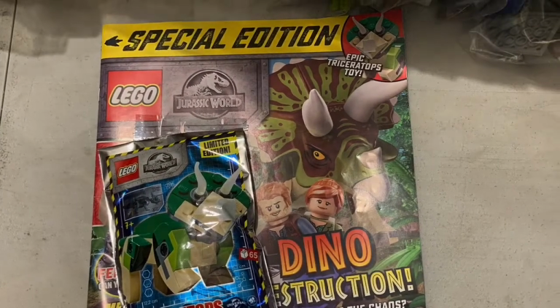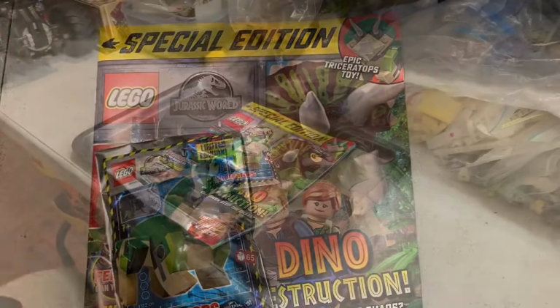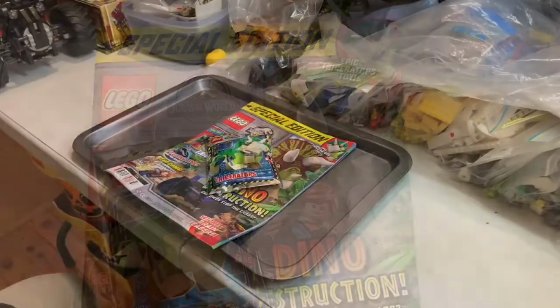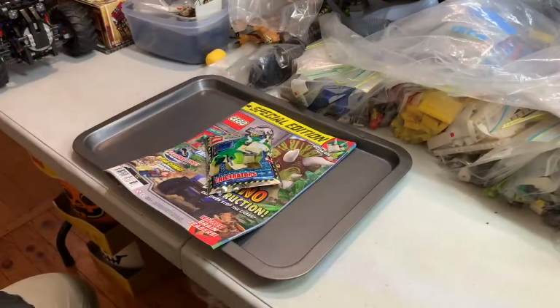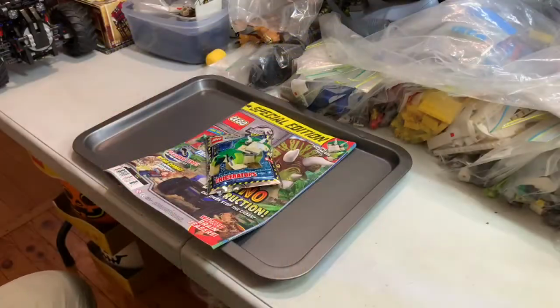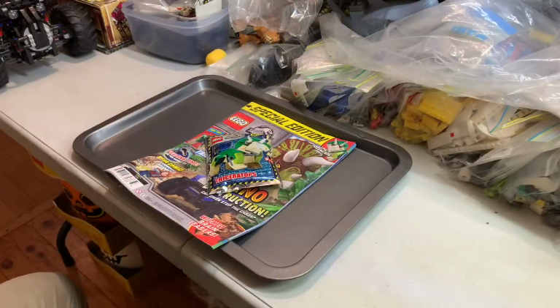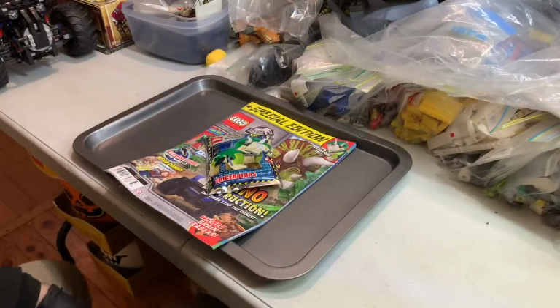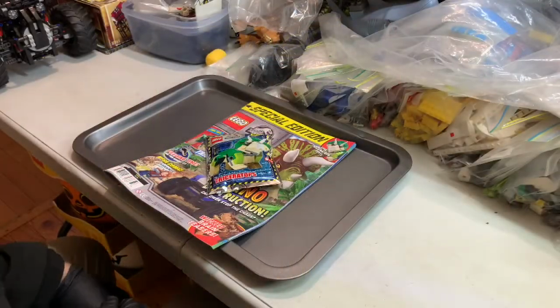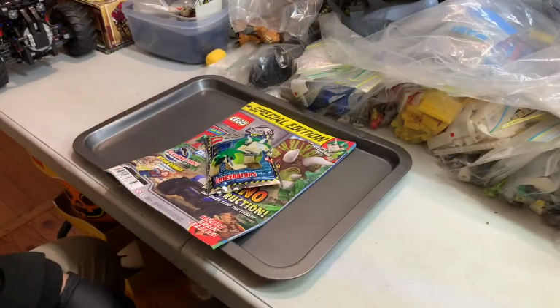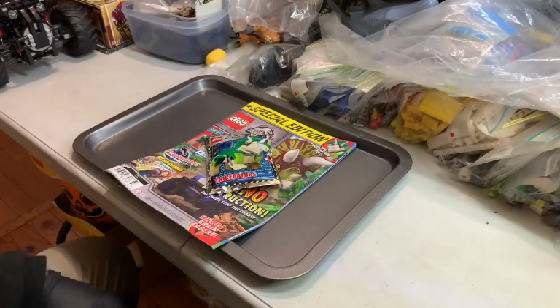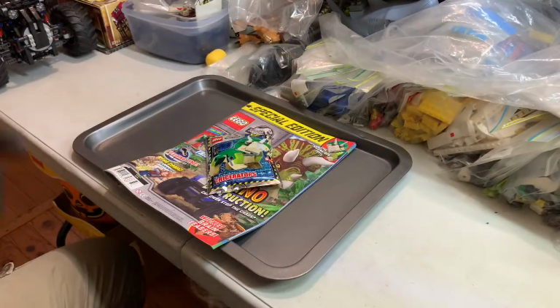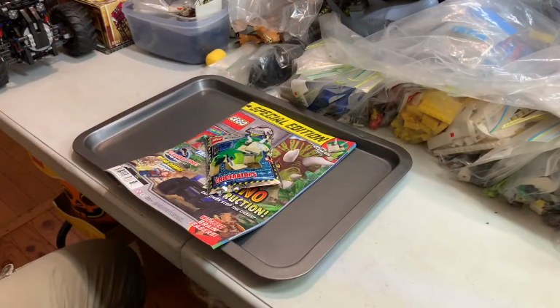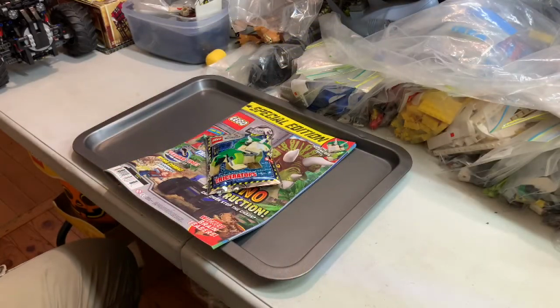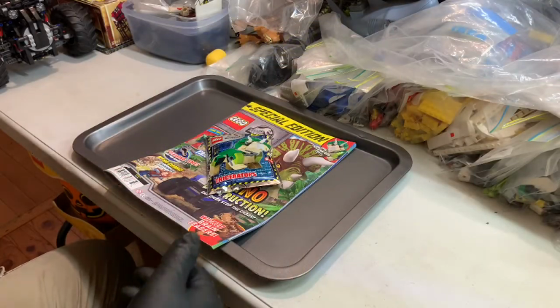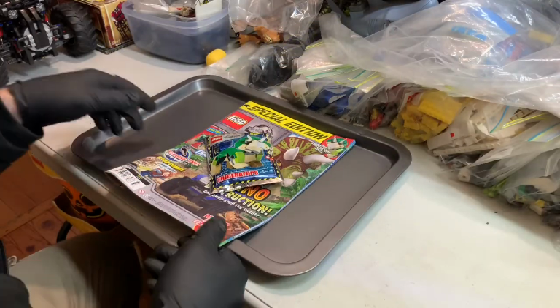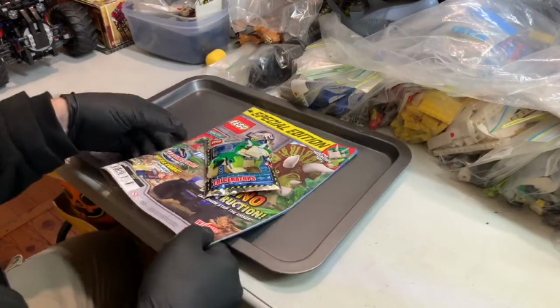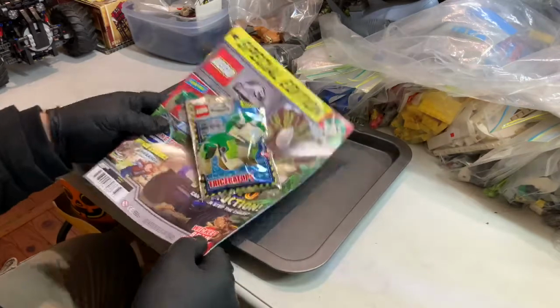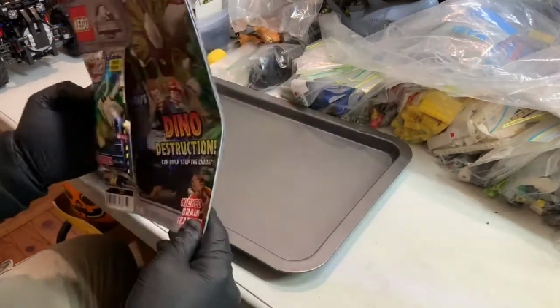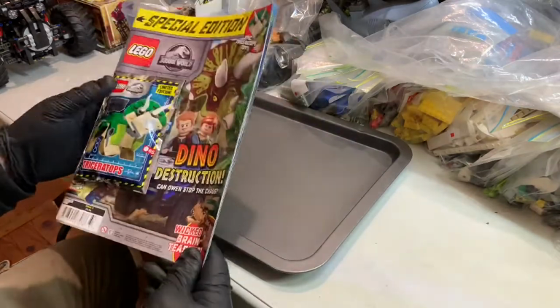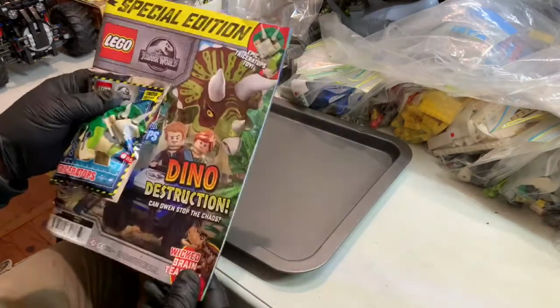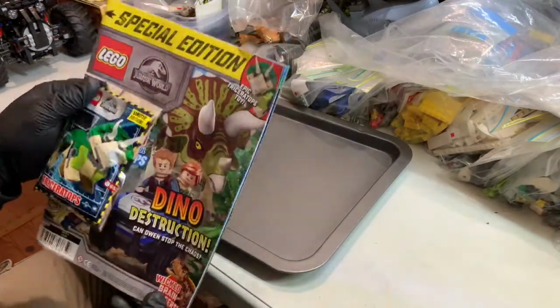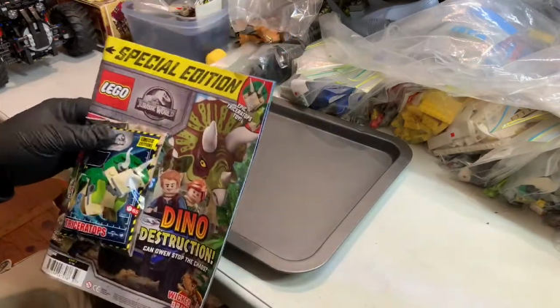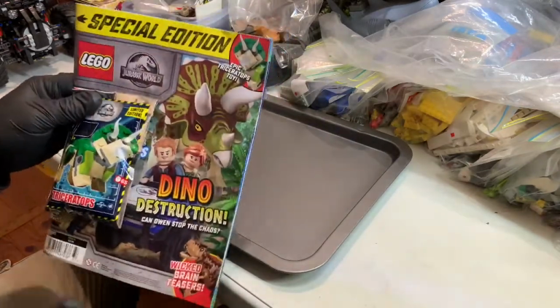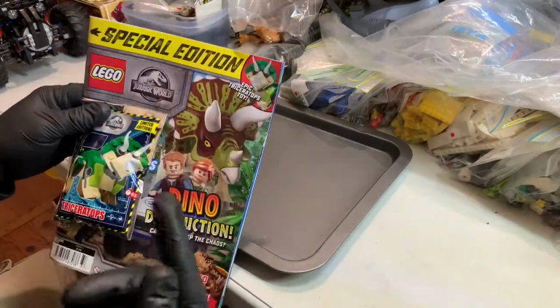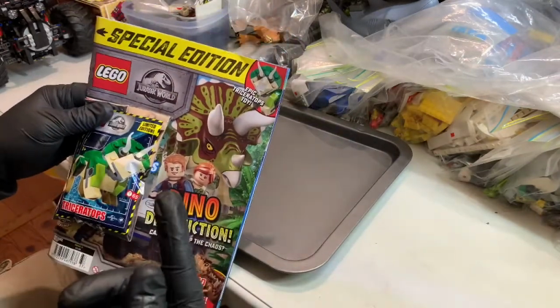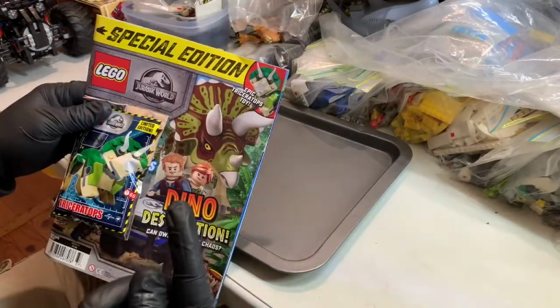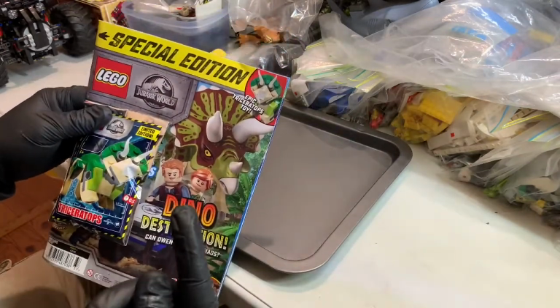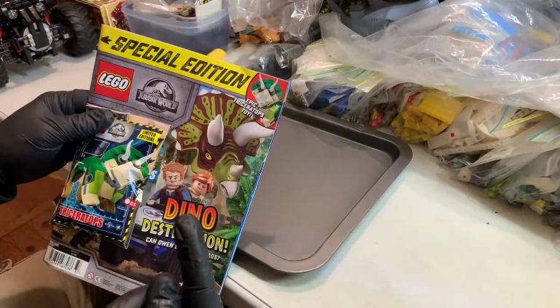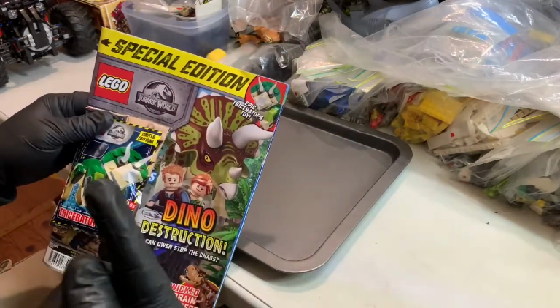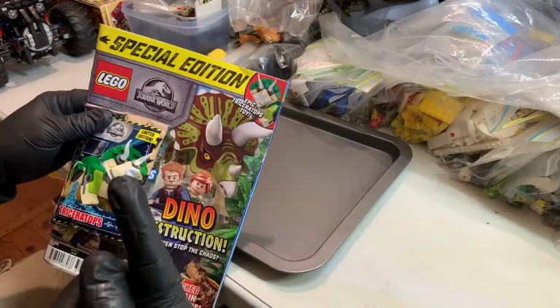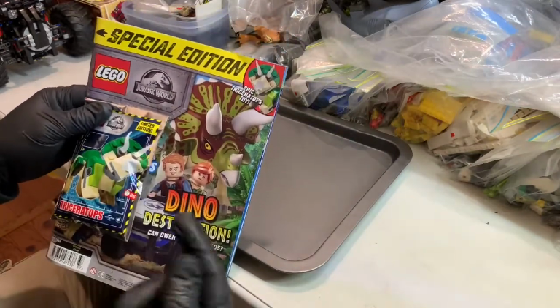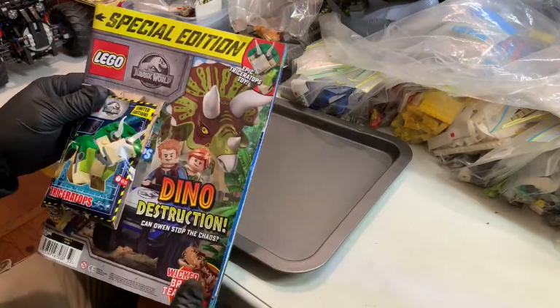Hey YouTubers, this is Dolphabob and Lego fans alike. This is Miscellaneous Monday — not necessarily done on a Monday, but still Miscellaneous Monday.